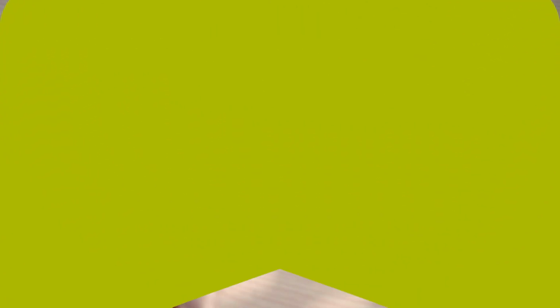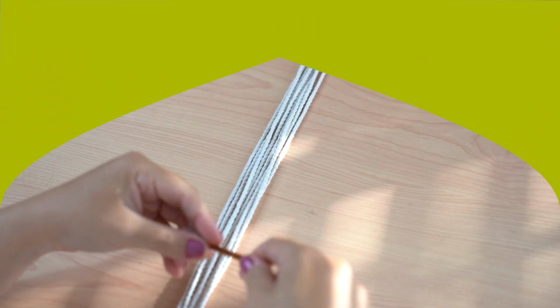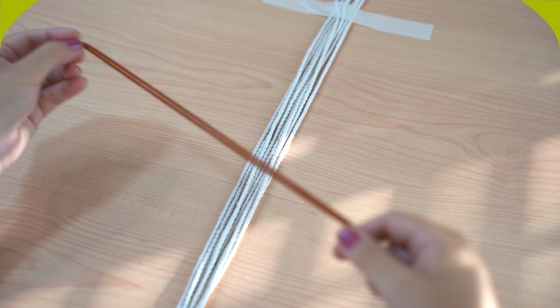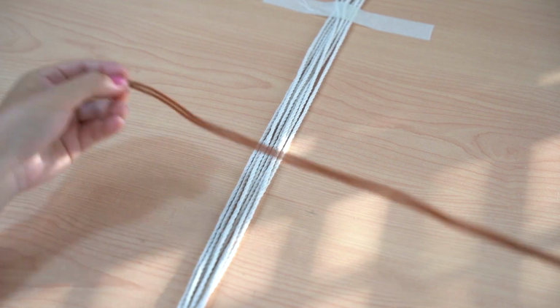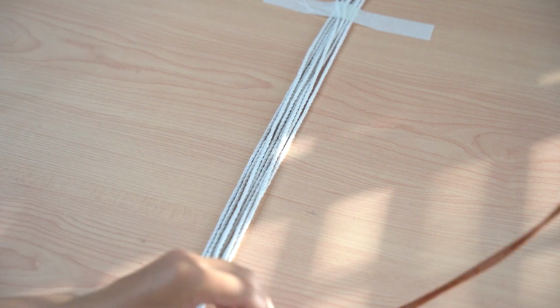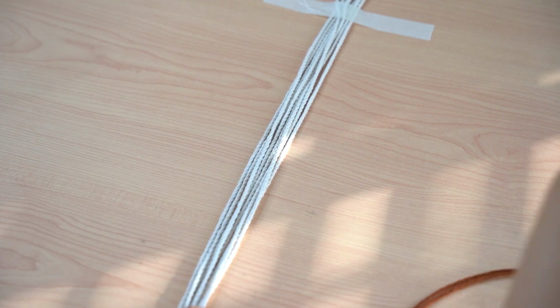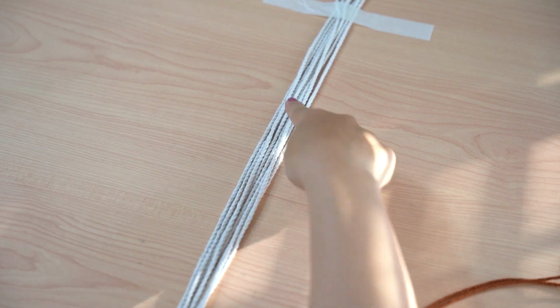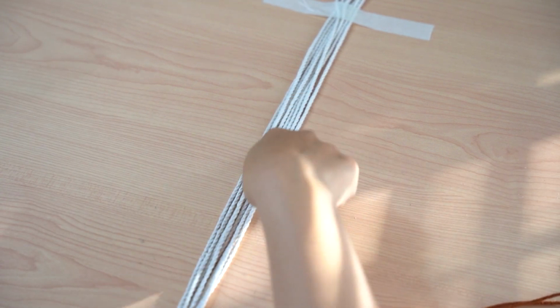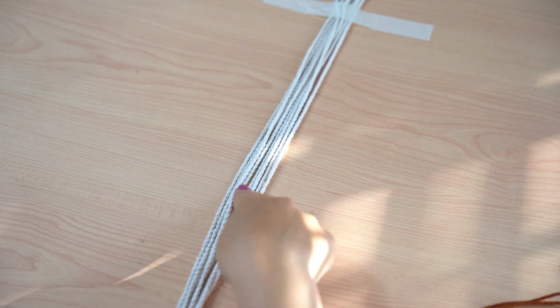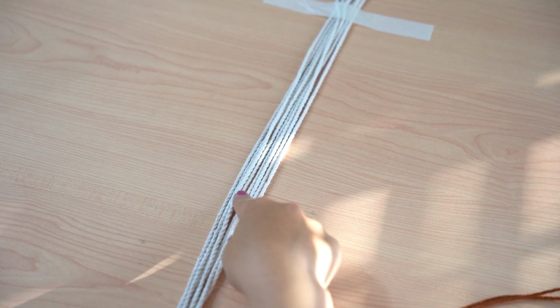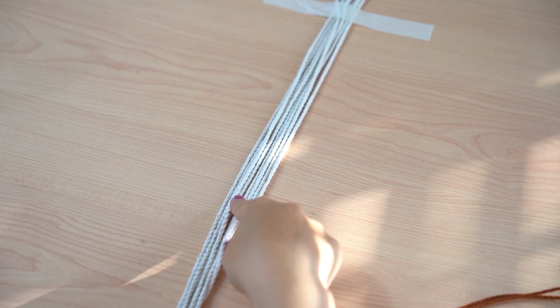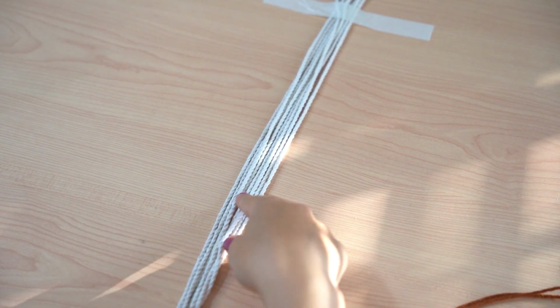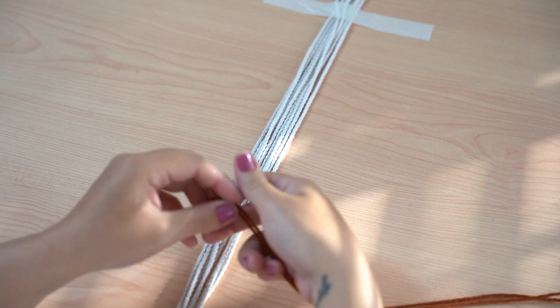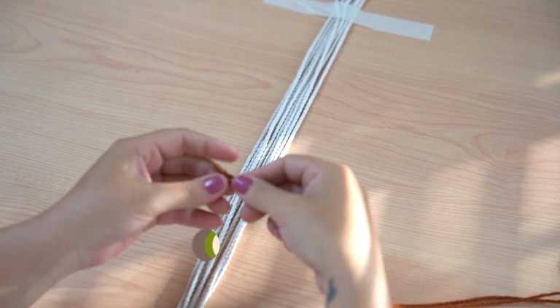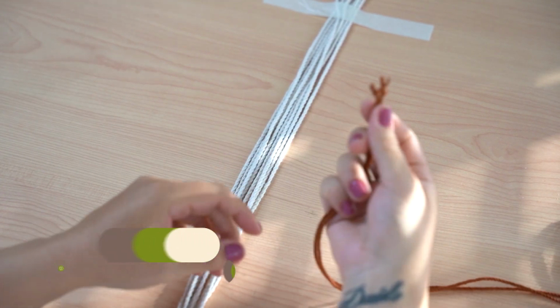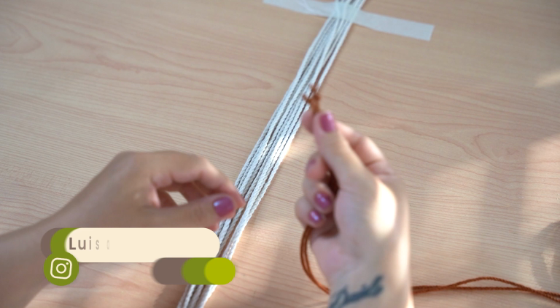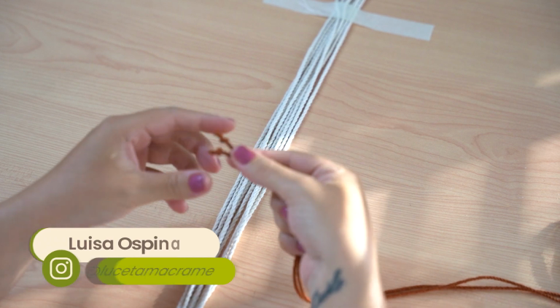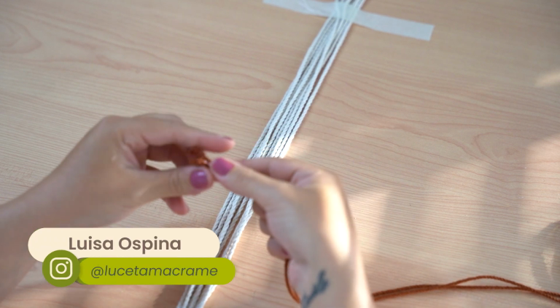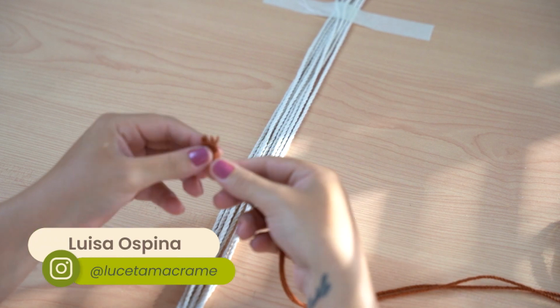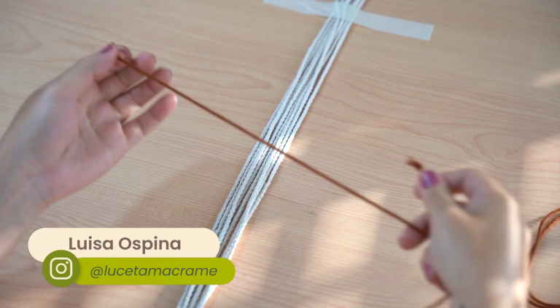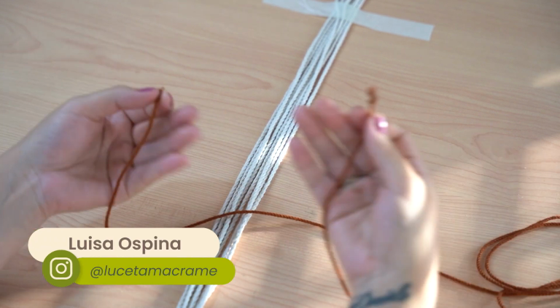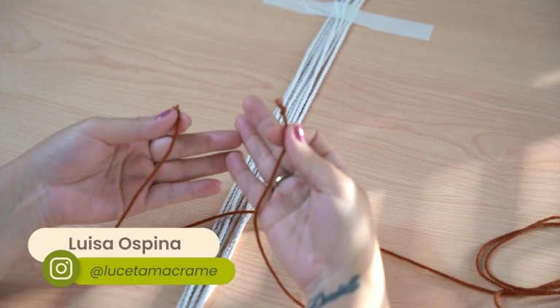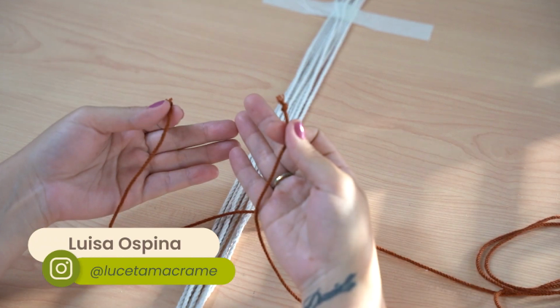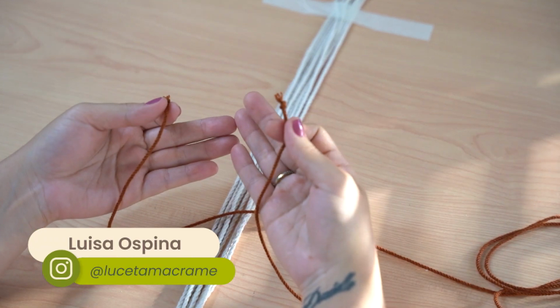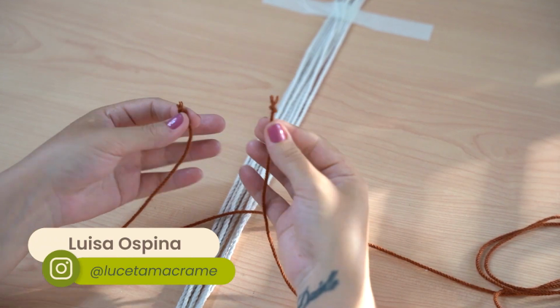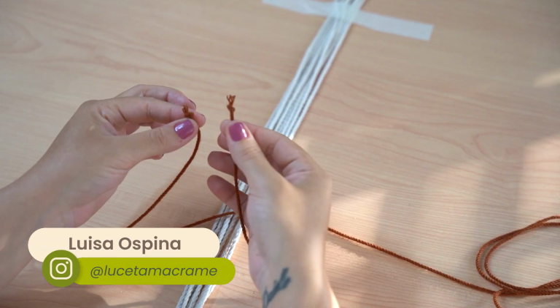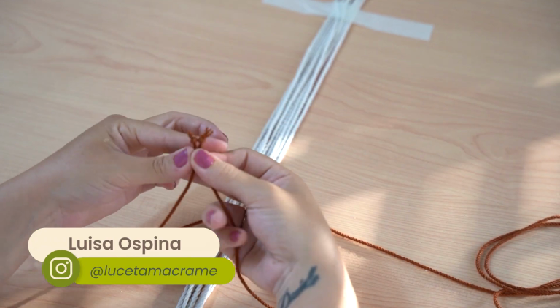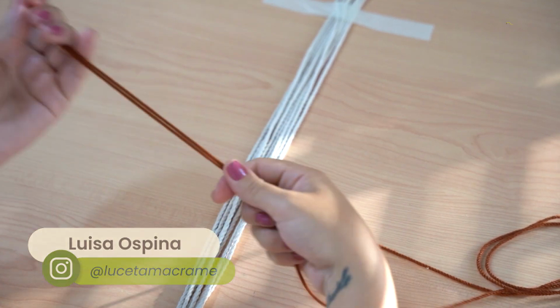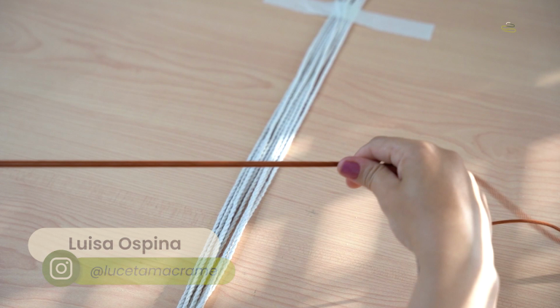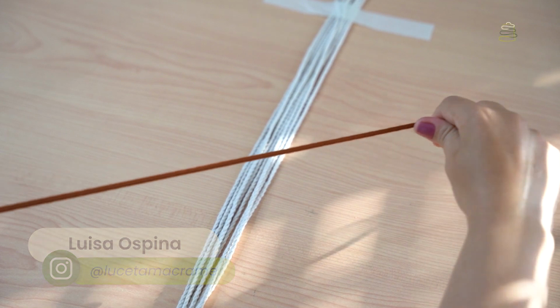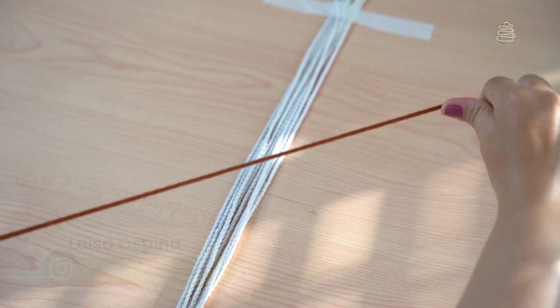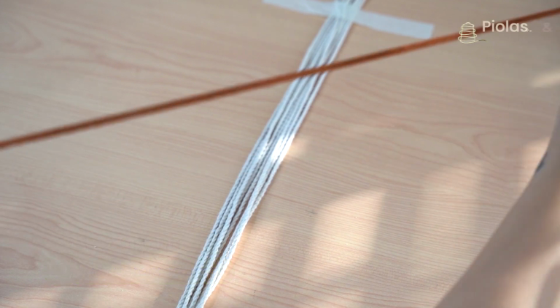Este es un tutorial rápido en el que te voy a explicar cómo hacer una argollita tejida para sostener tus portamateros o cualquier tipo de tejido. Vas a necesitar una tira de 2 metros 30.